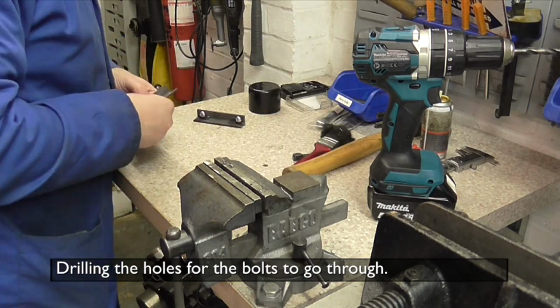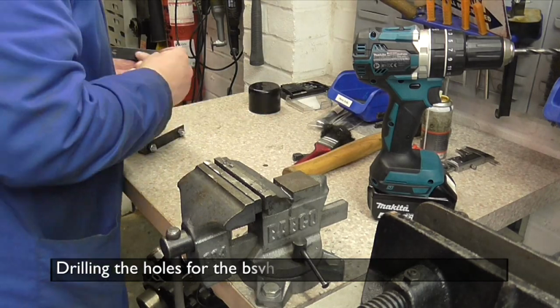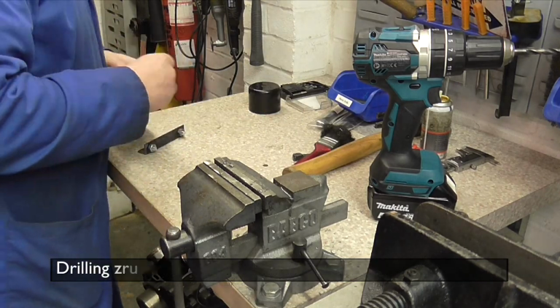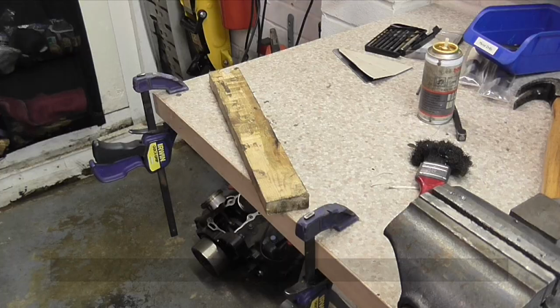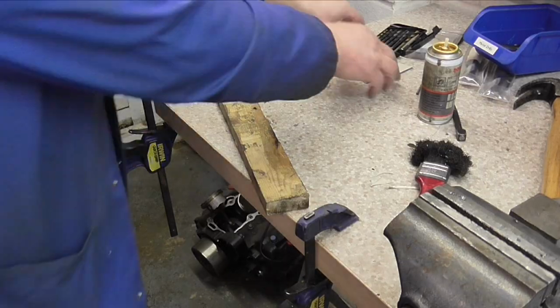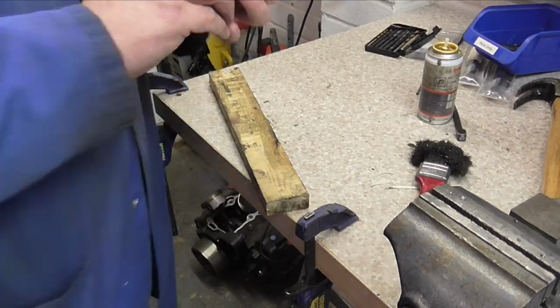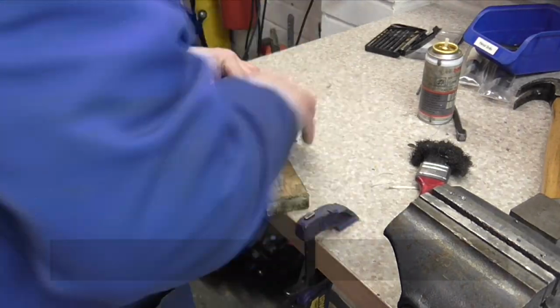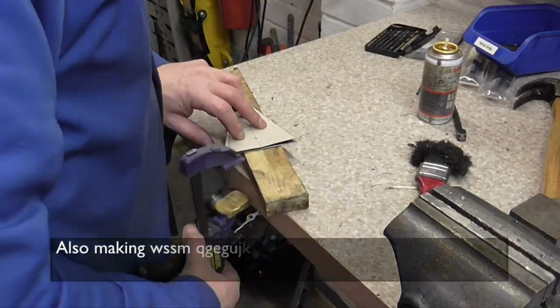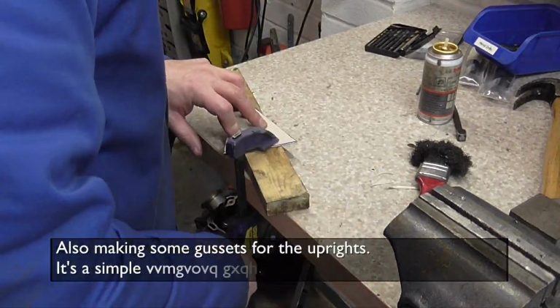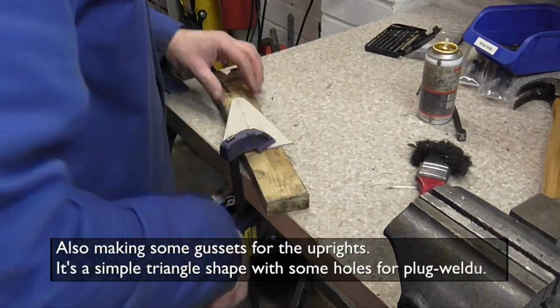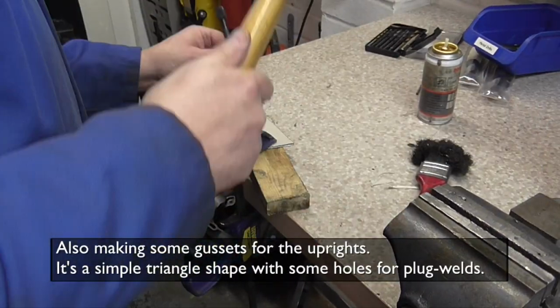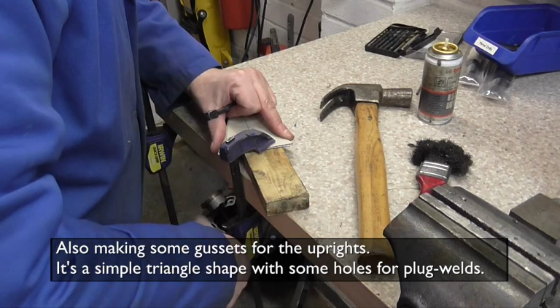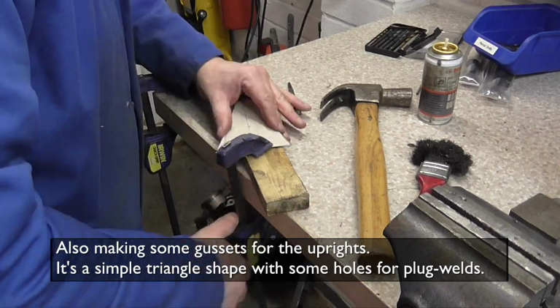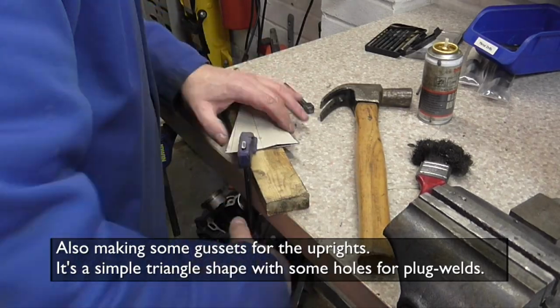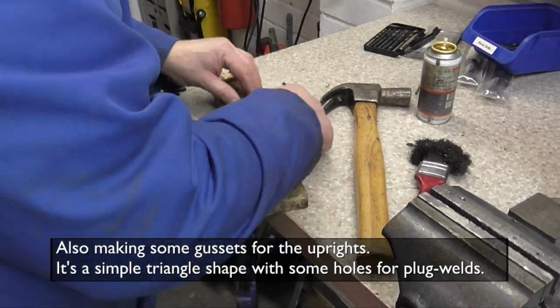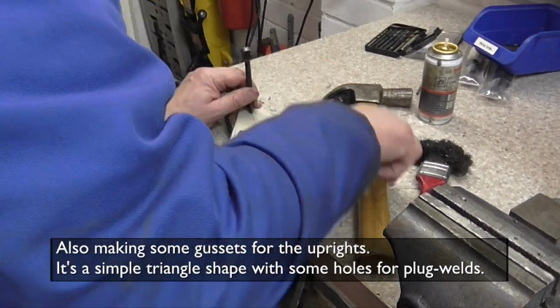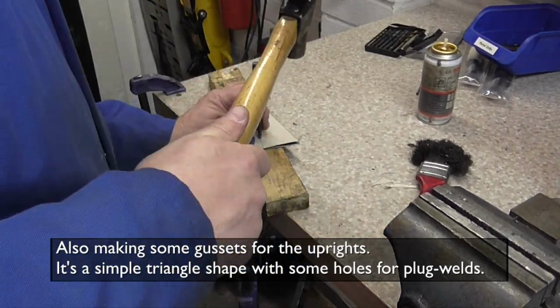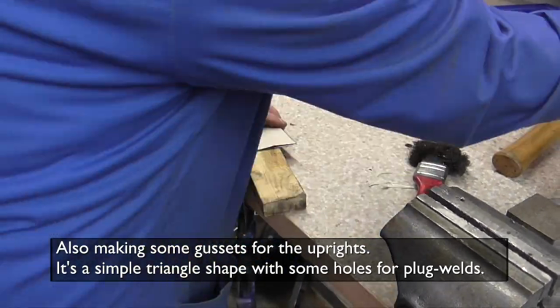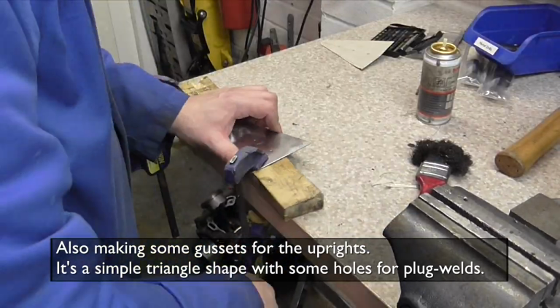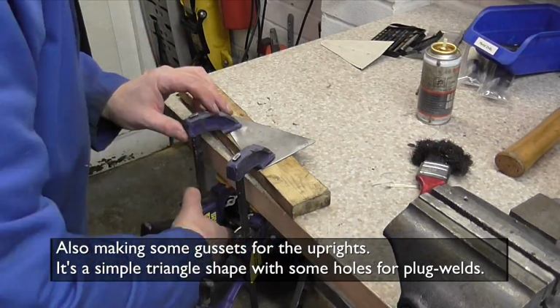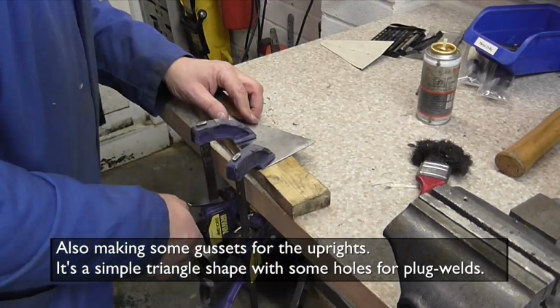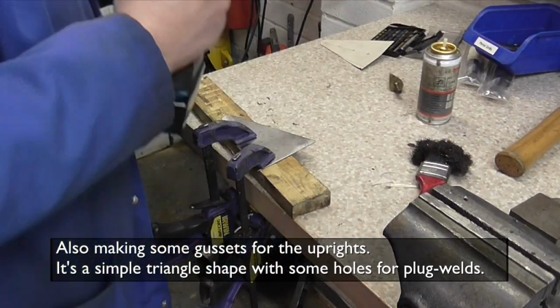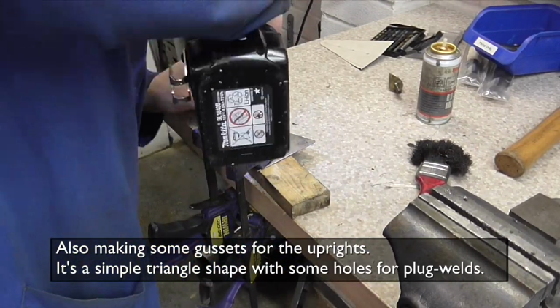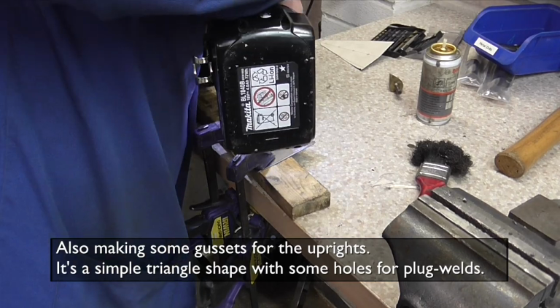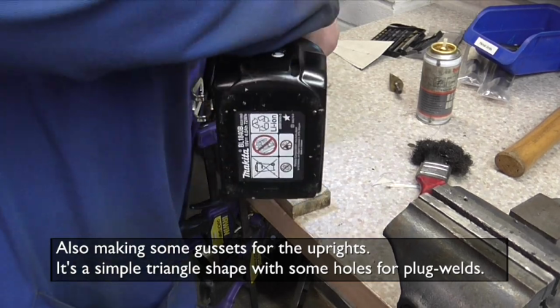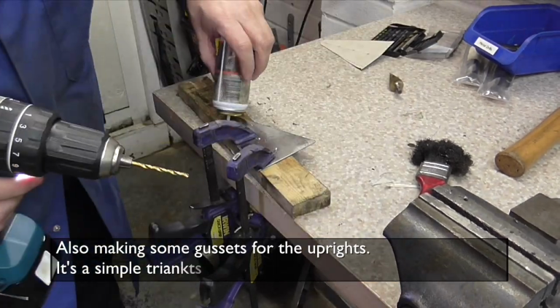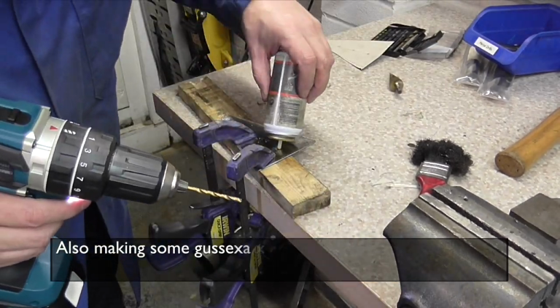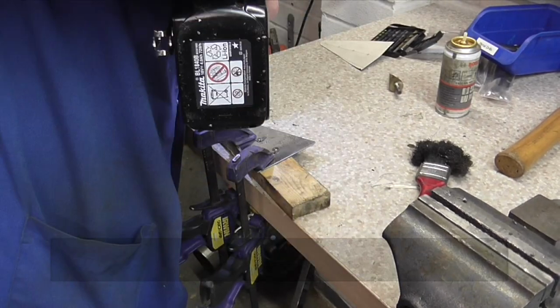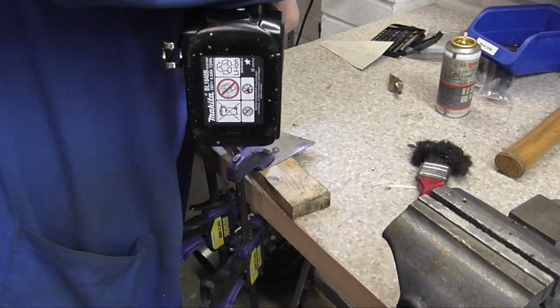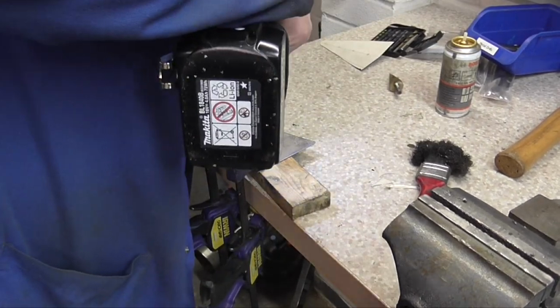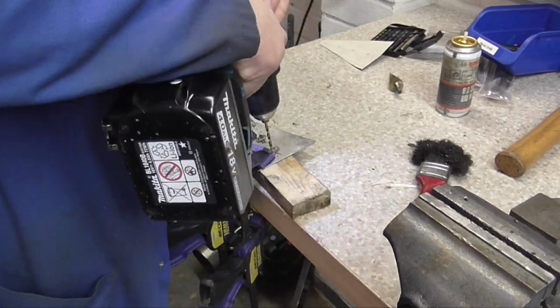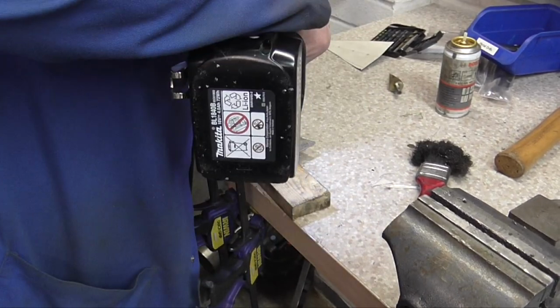For some reason I didn't film the rest of the upright holders. But what I did film was me making some gussets for the actual uprights — they're just triangles with some holes for plug welds.